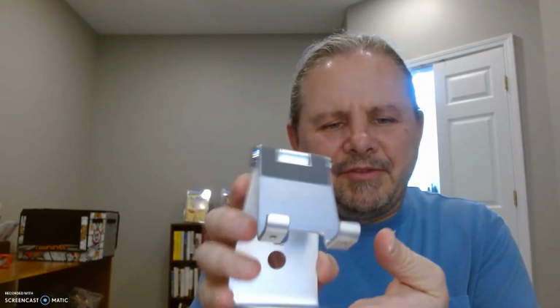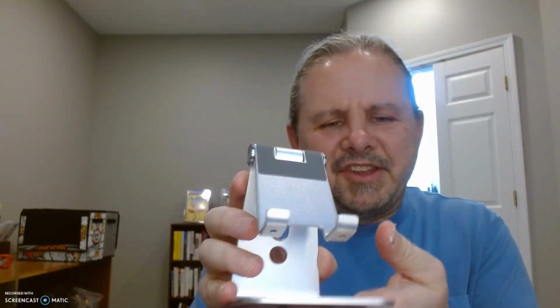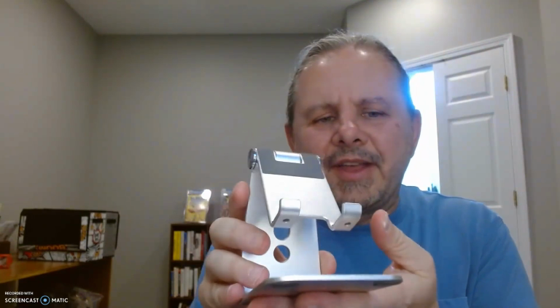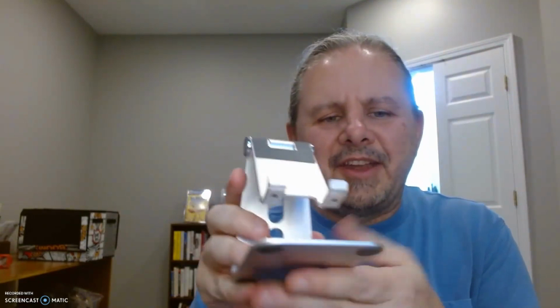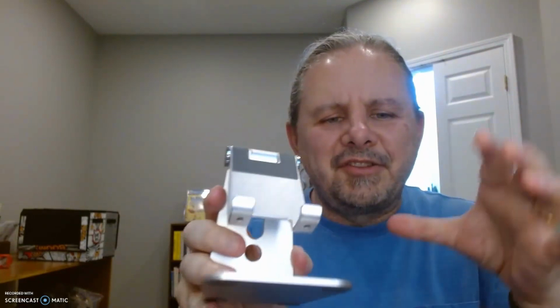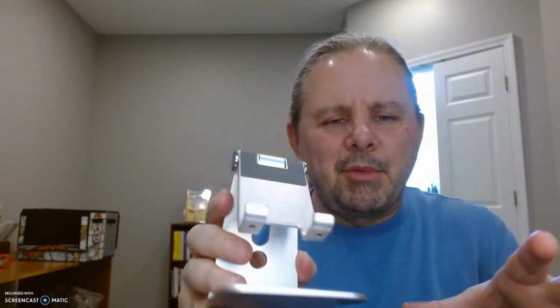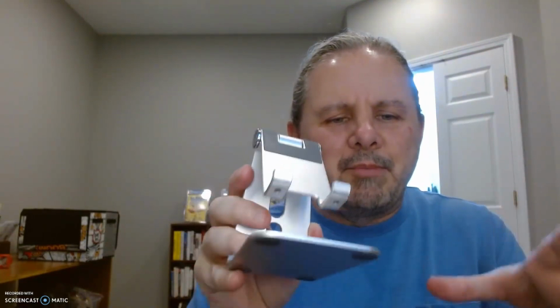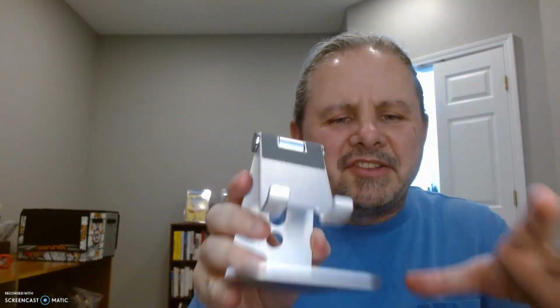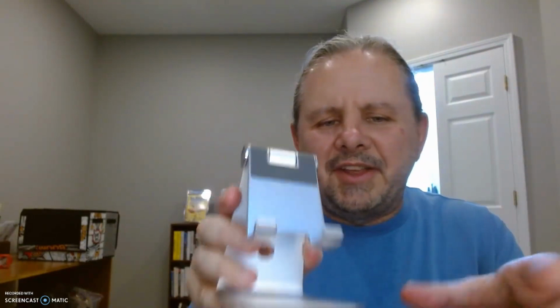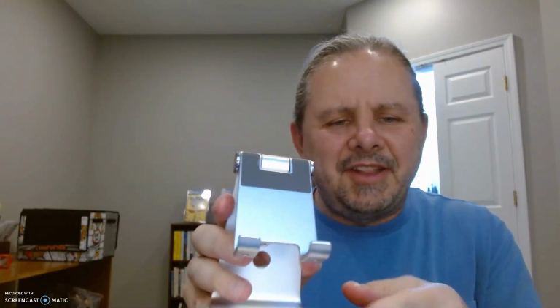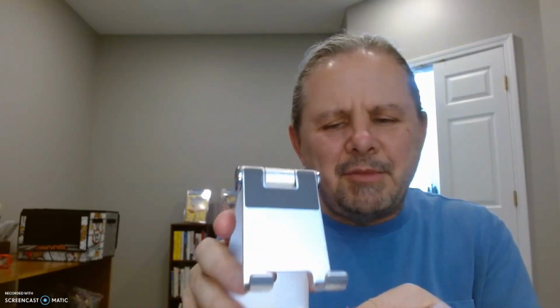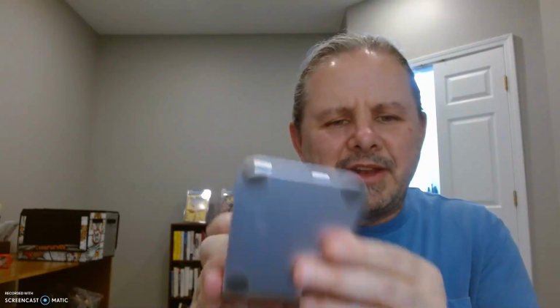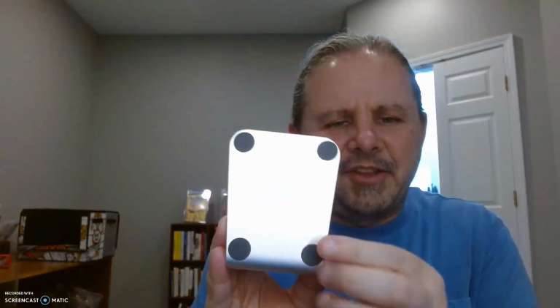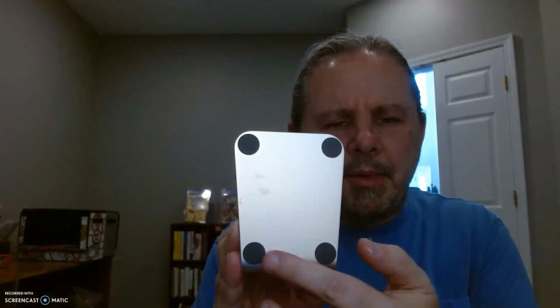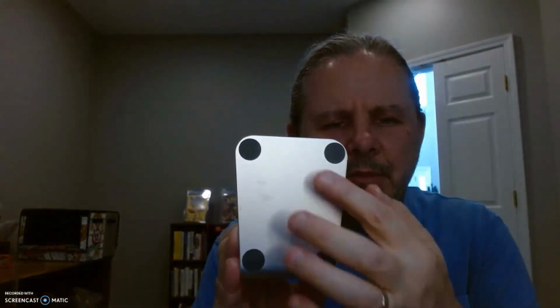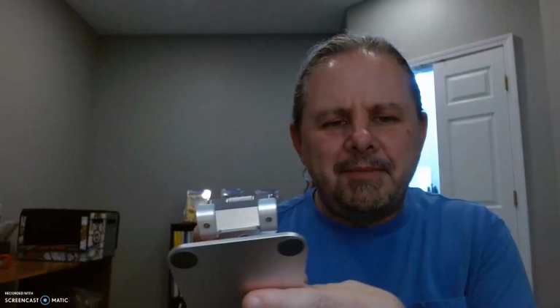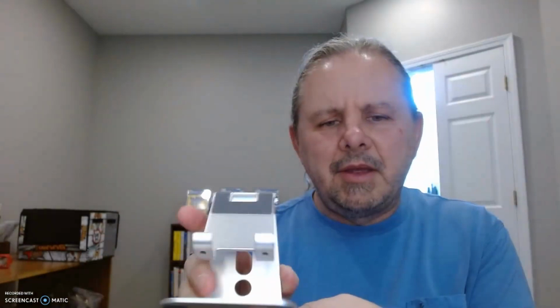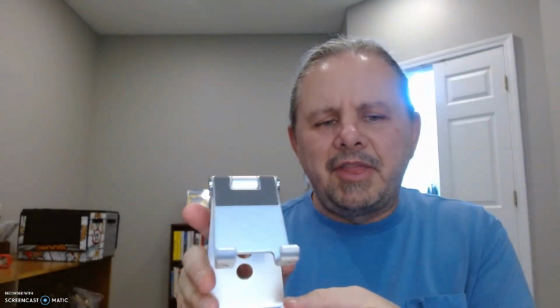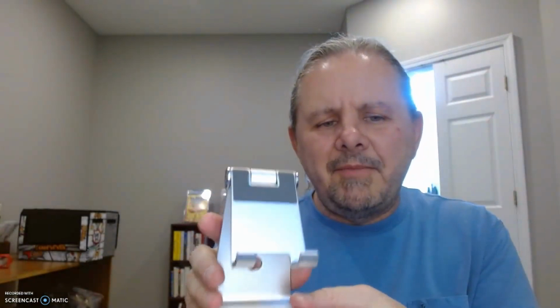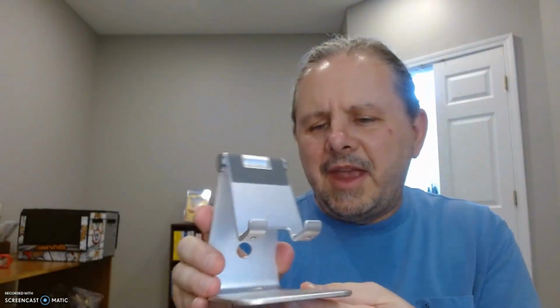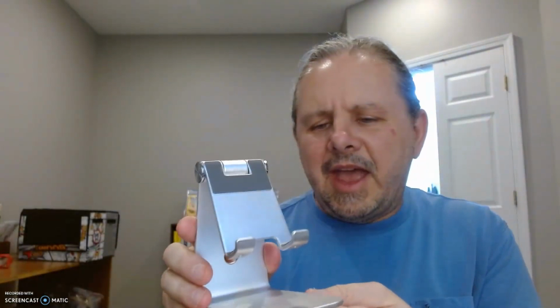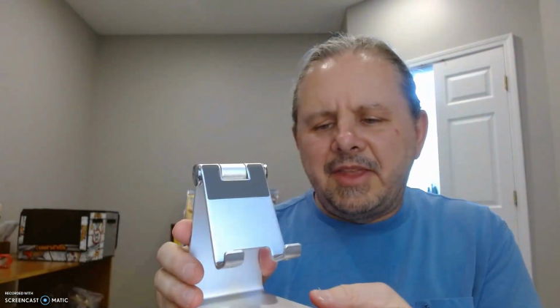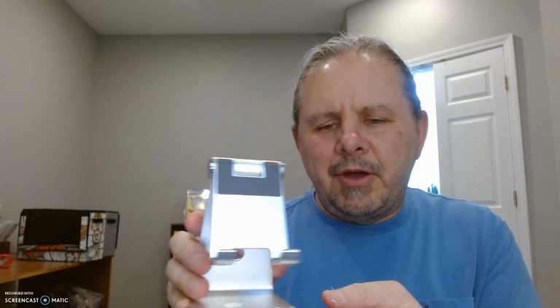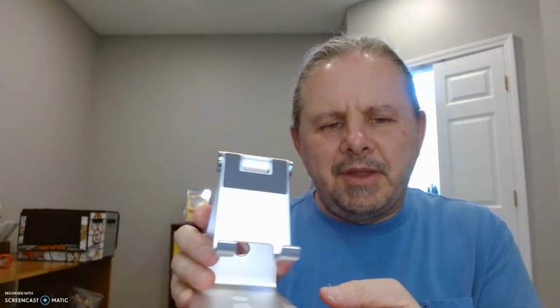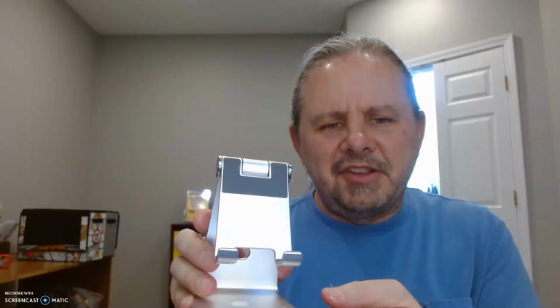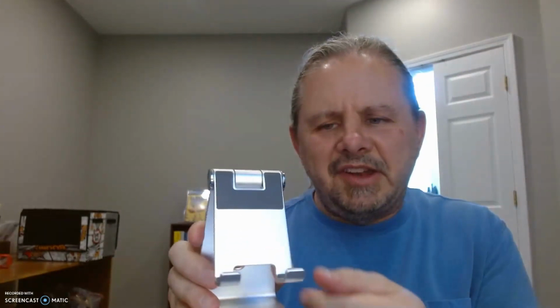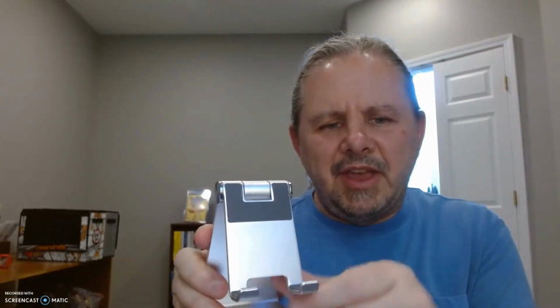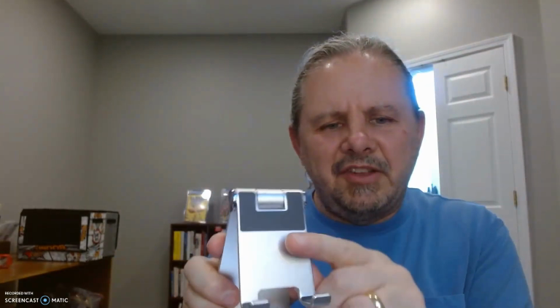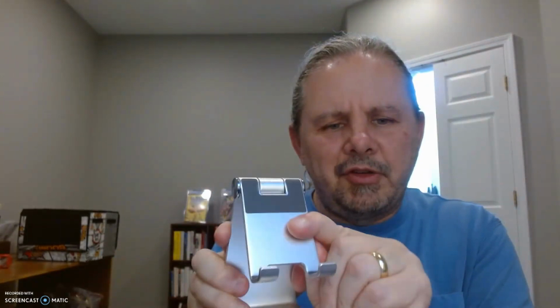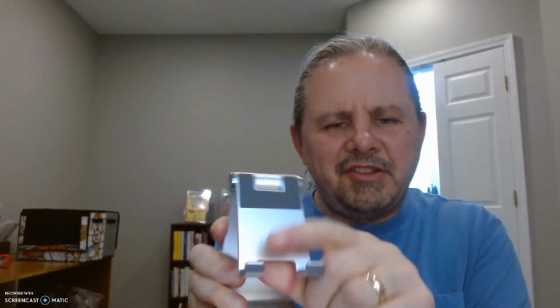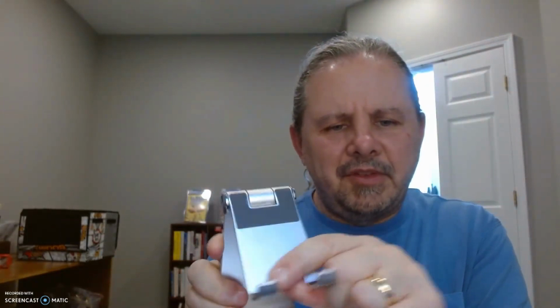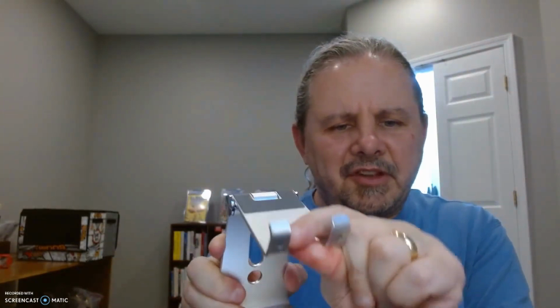As long as your table or base is solid, this isn't moving. There are rubber pads on the bottom right there, which help prevent any slippage. It also rotates — you just lift up and there's resistance.